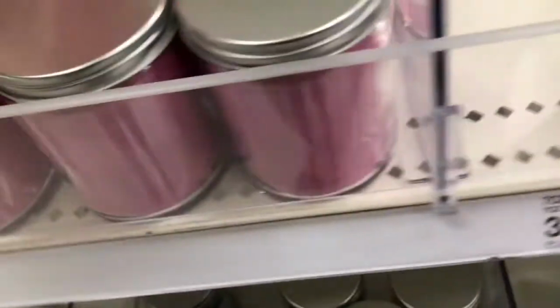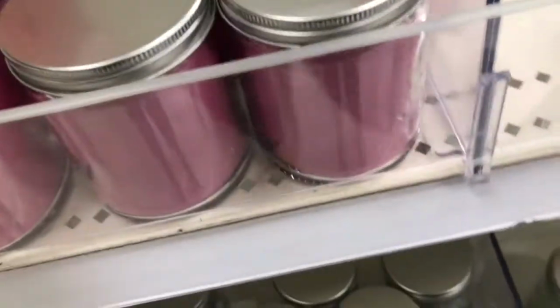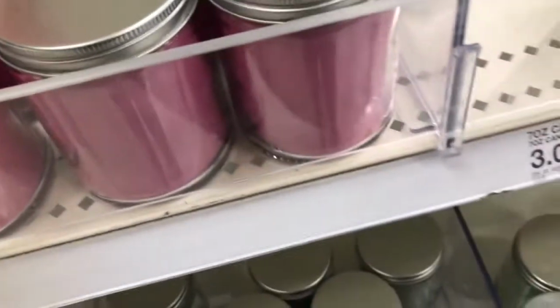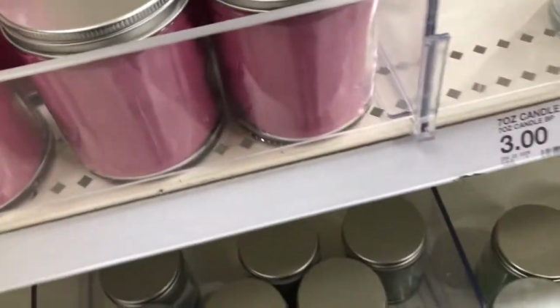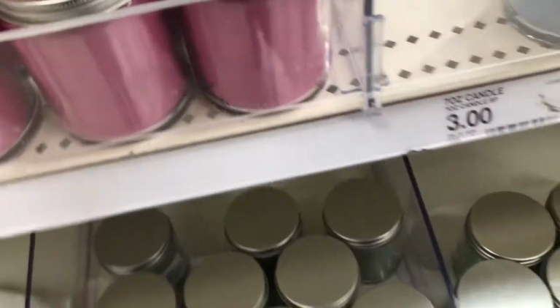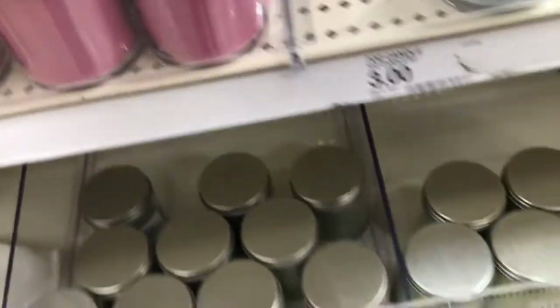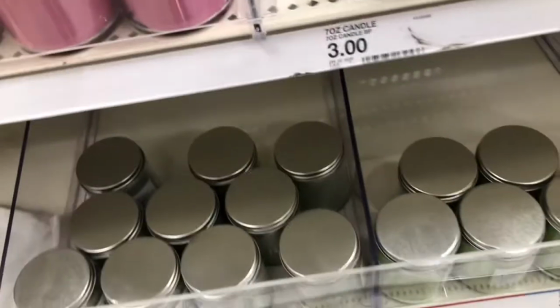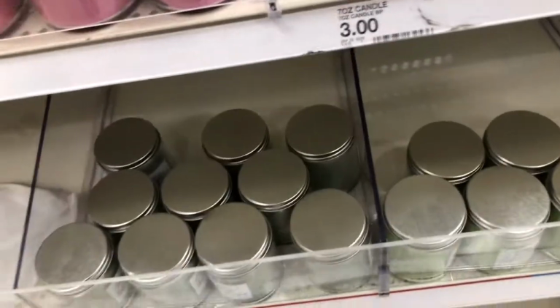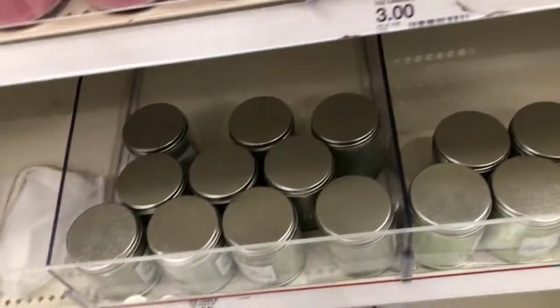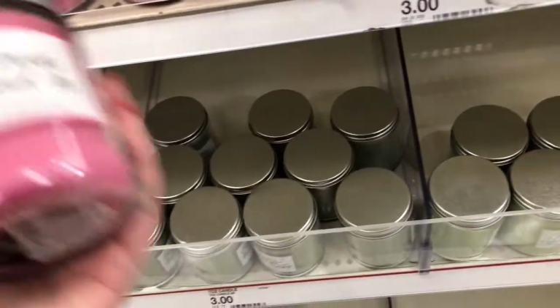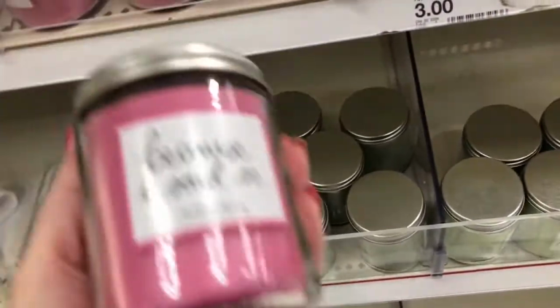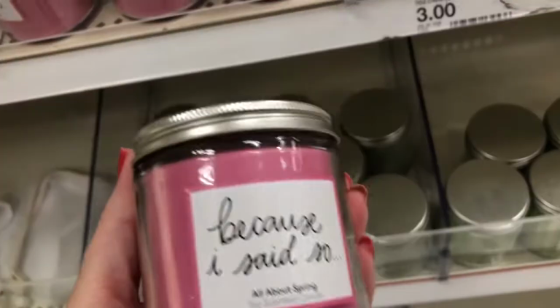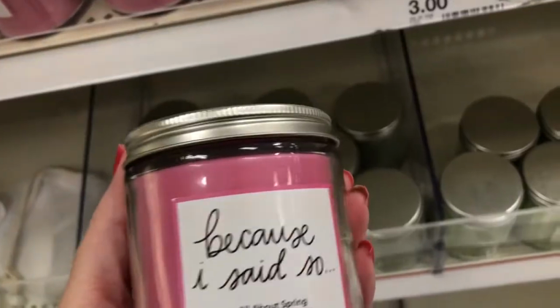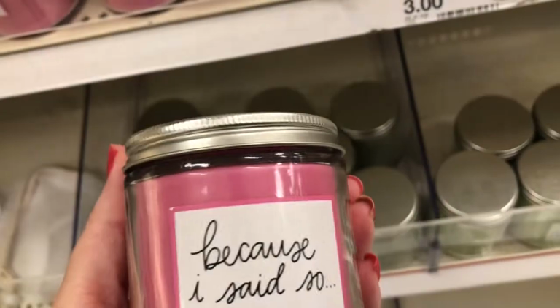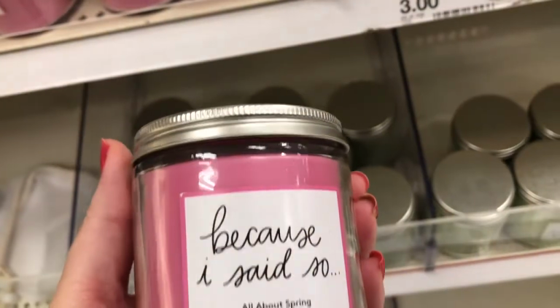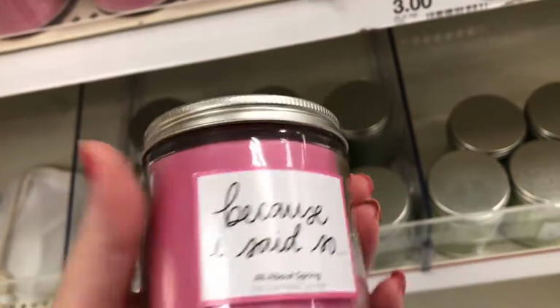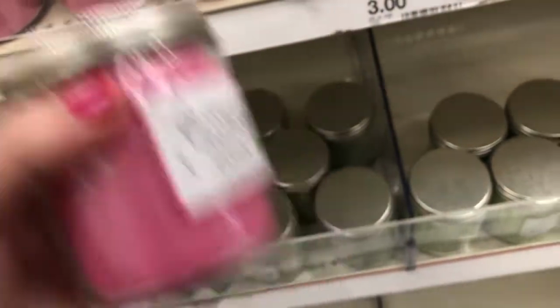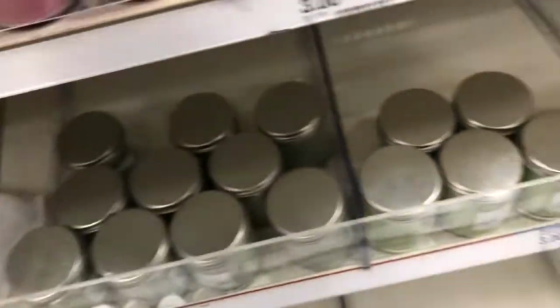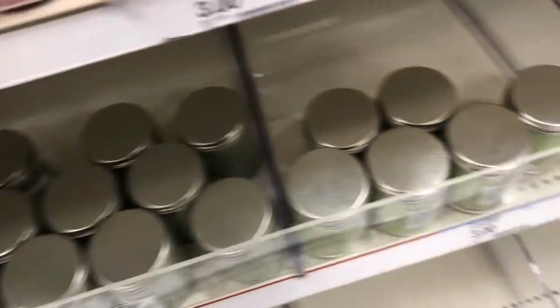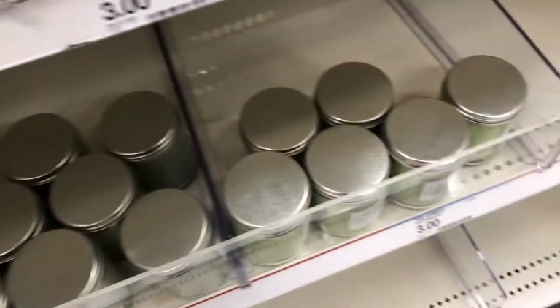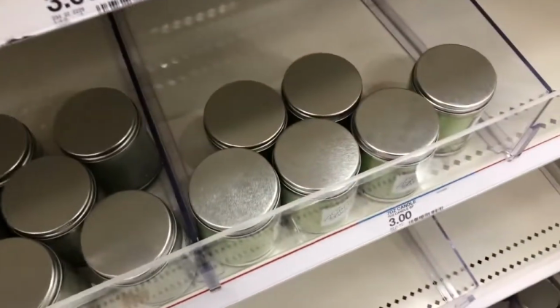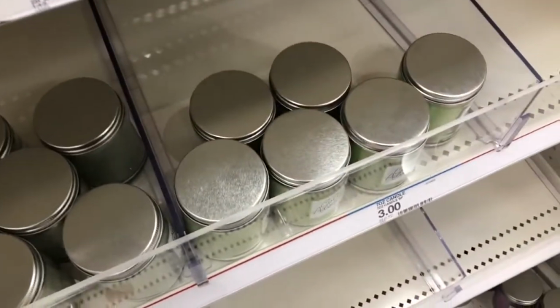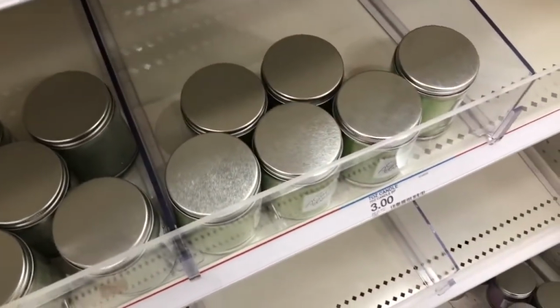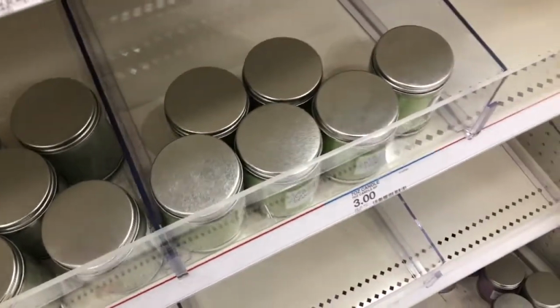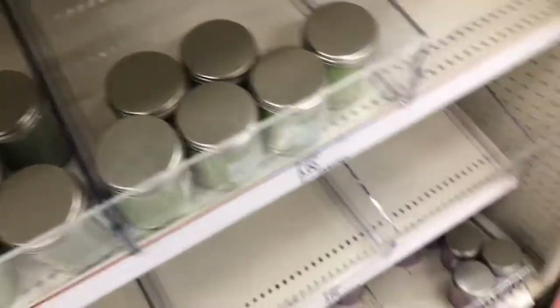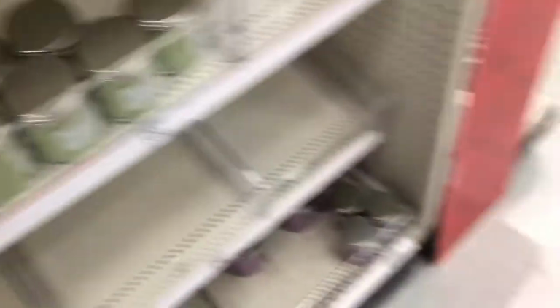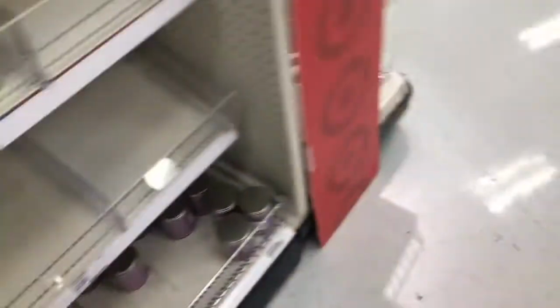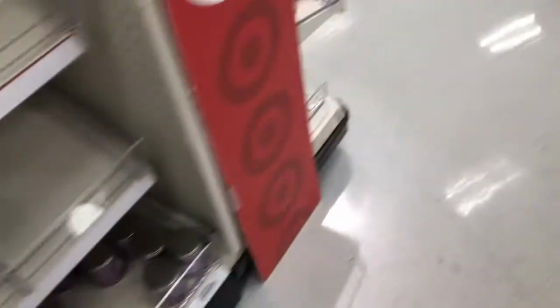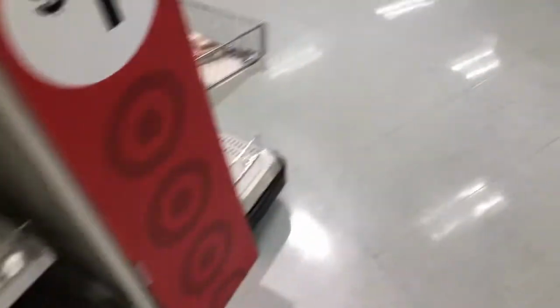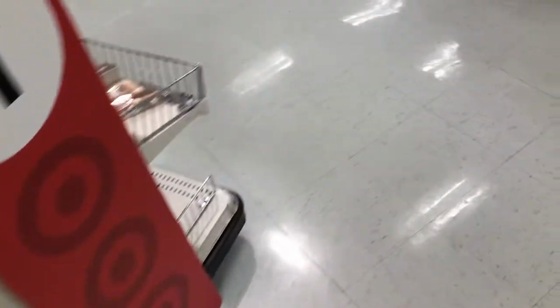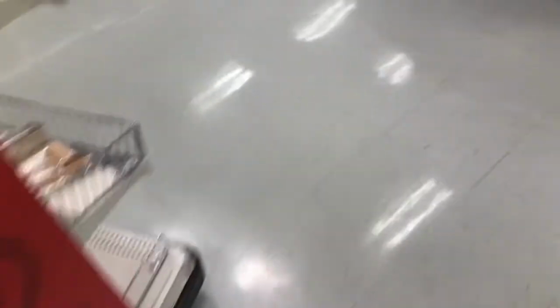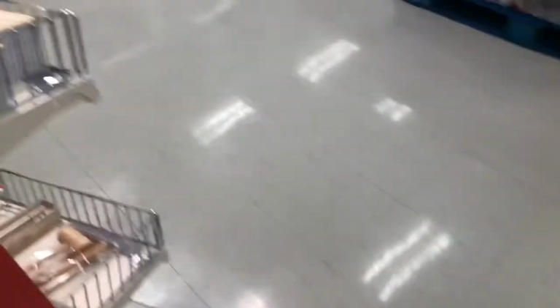And then this one says because I said no. So it's kind of like one for your mother, leftover from Mother's Day.